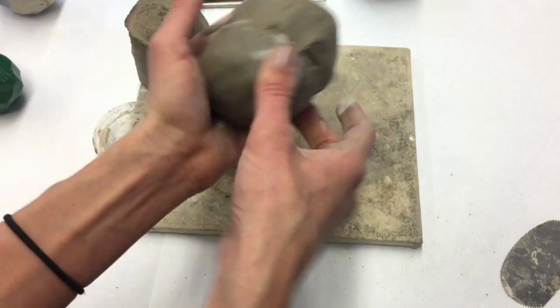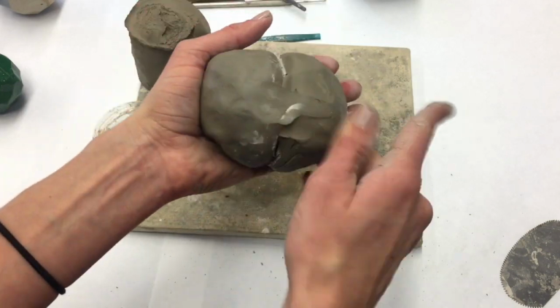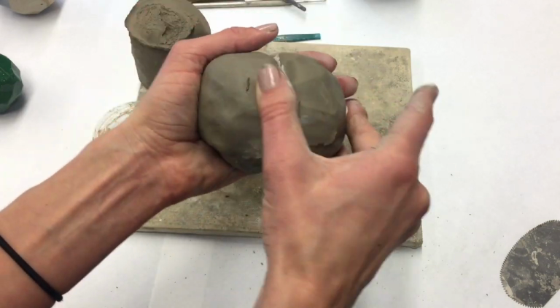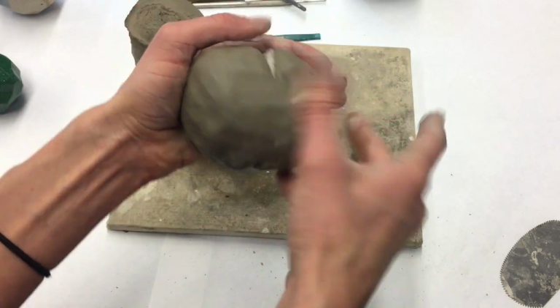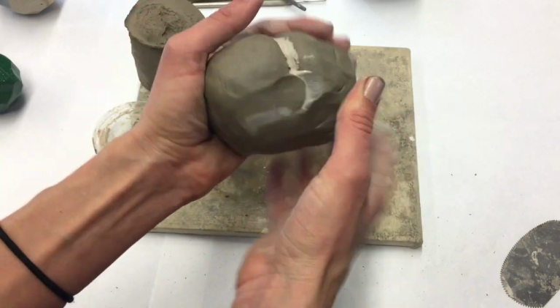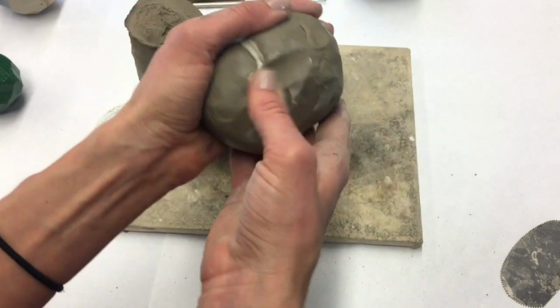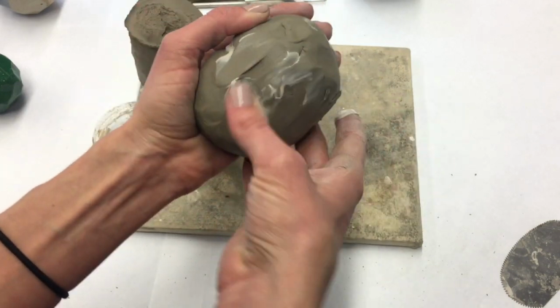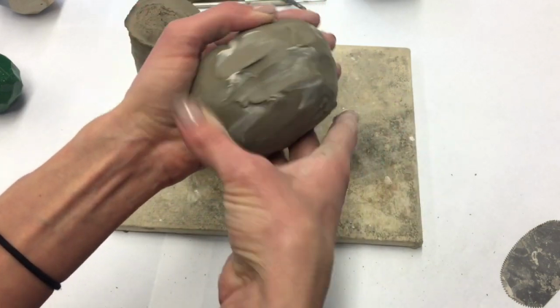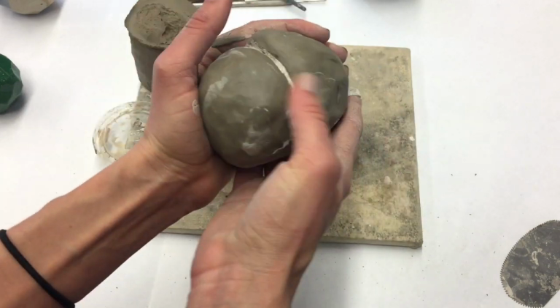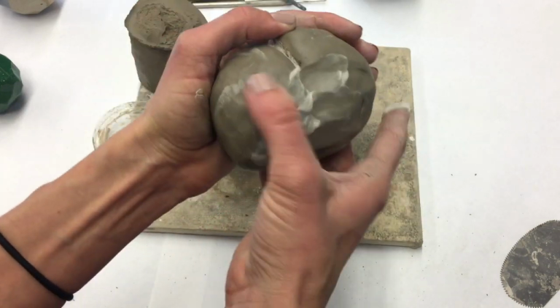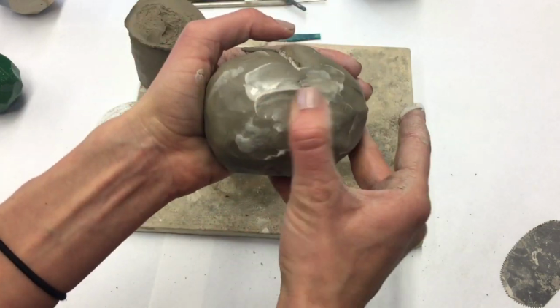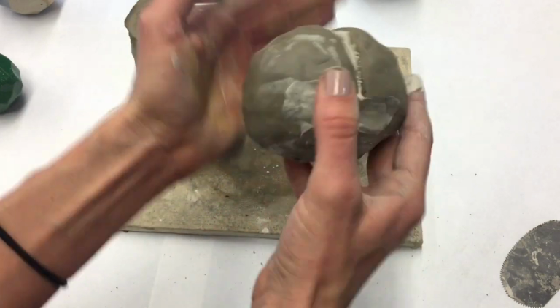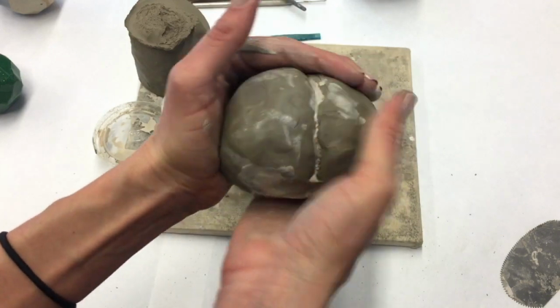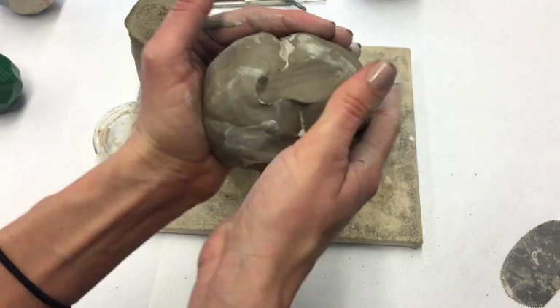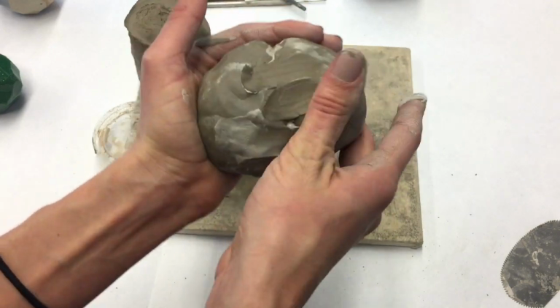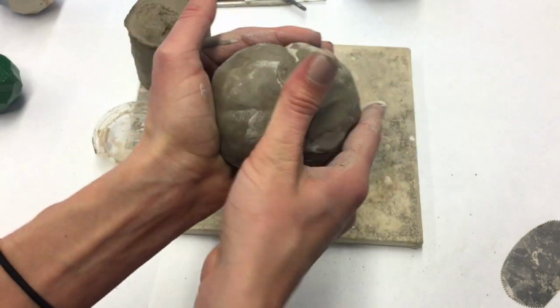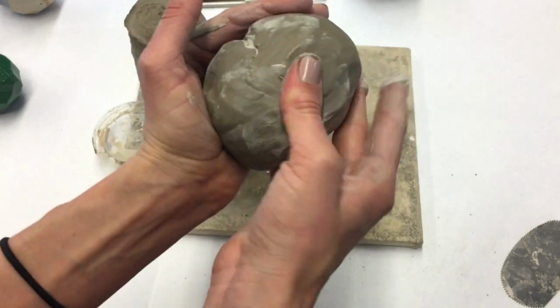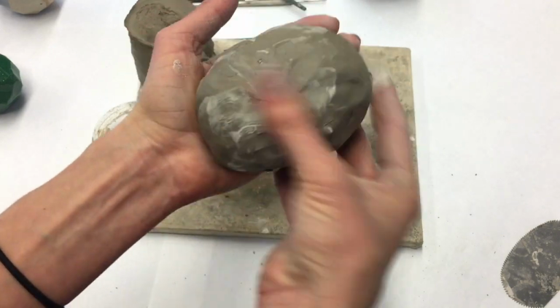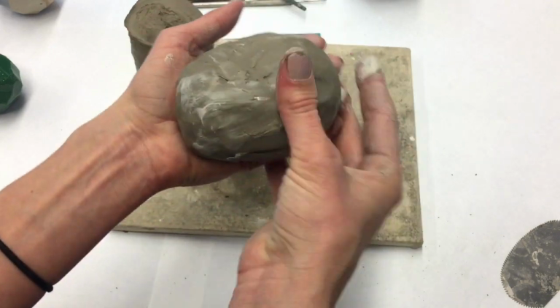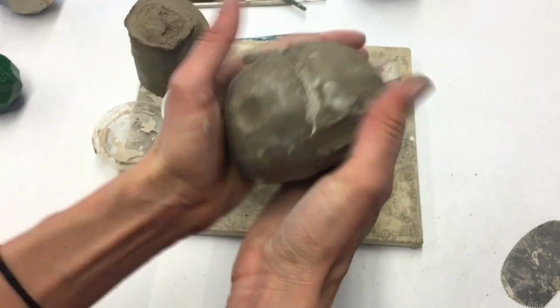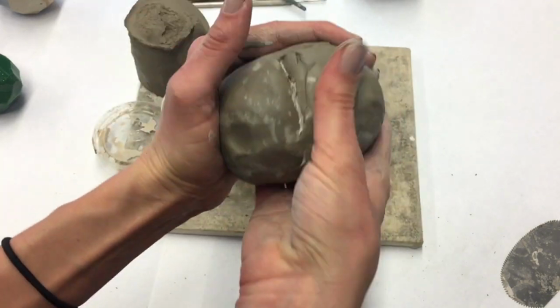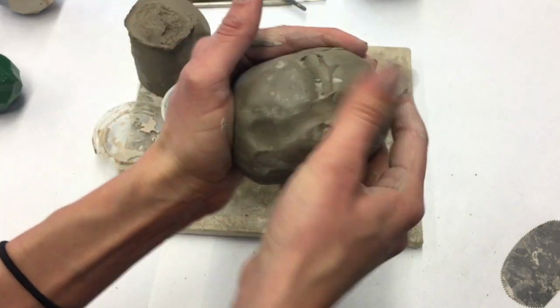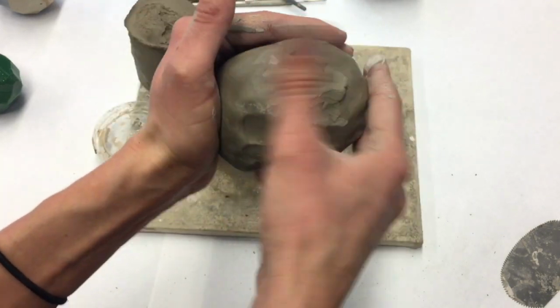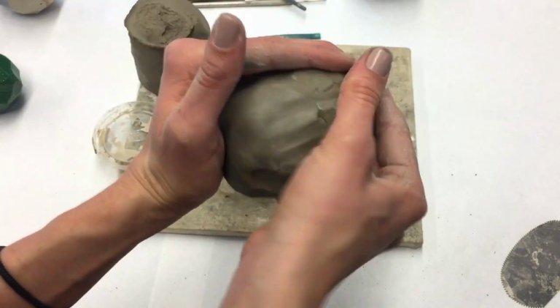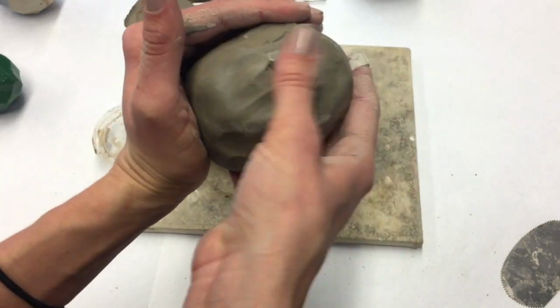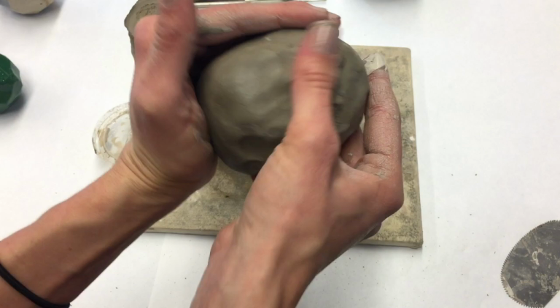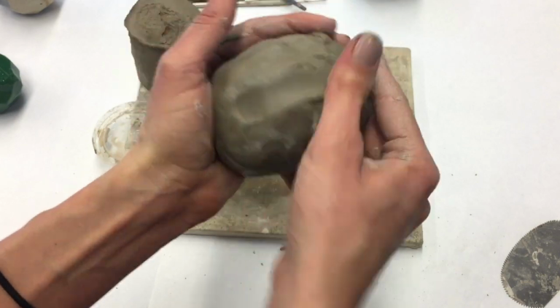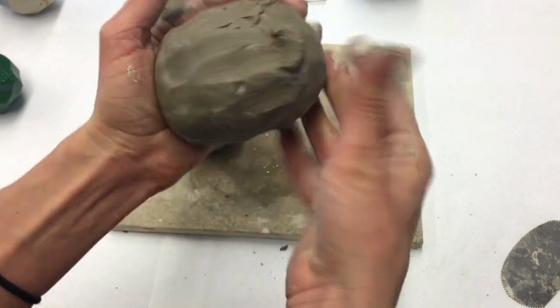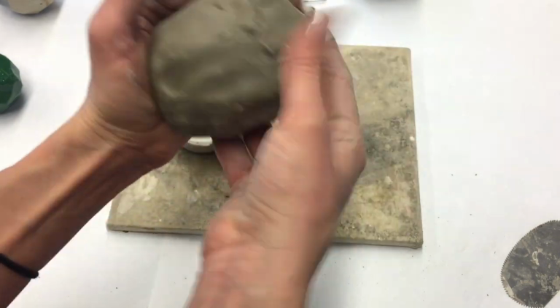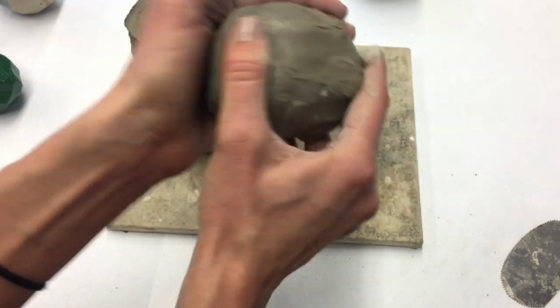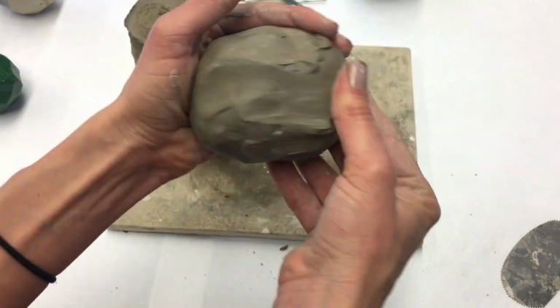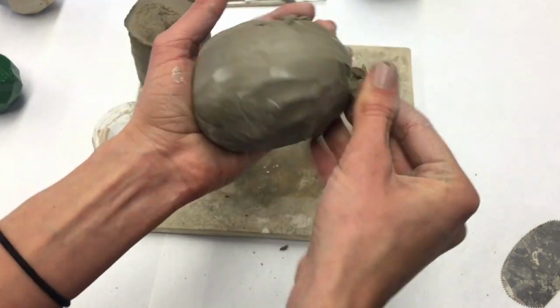Once these are together, I just need to smooth out that seam as much as possible. This just takes a lot of time and finesse to try to get rid of that seam and any lumps or bumps that you might have on your pinch pots.